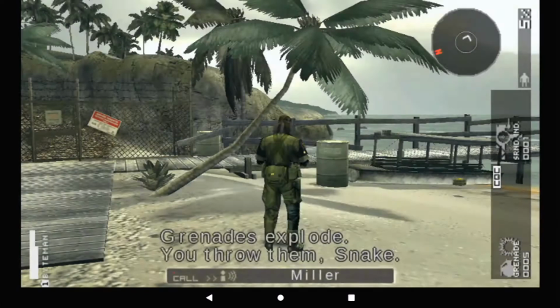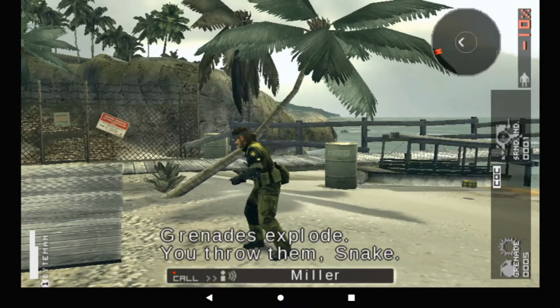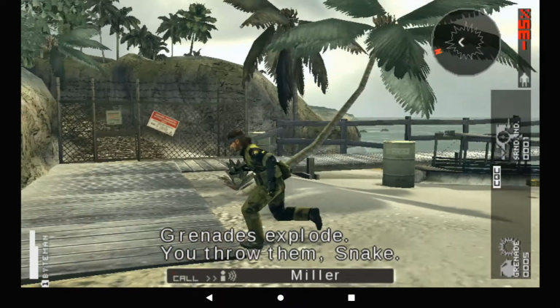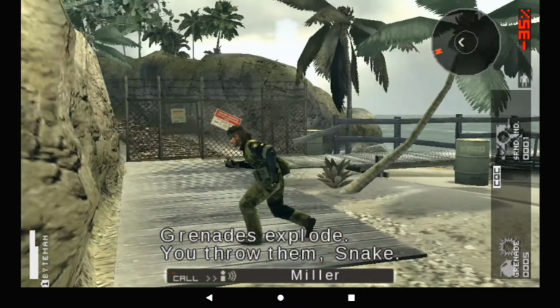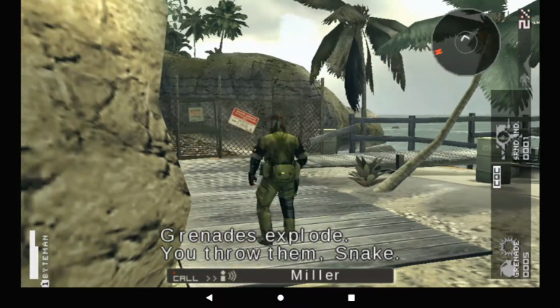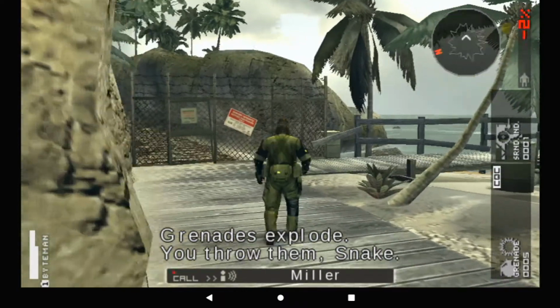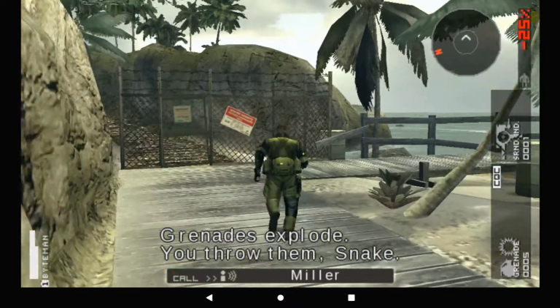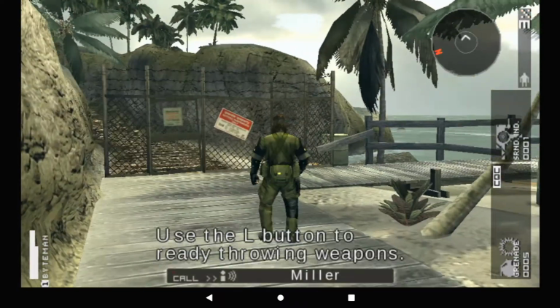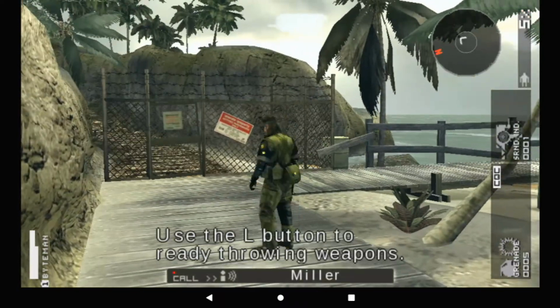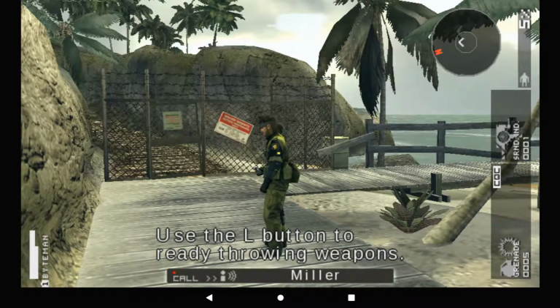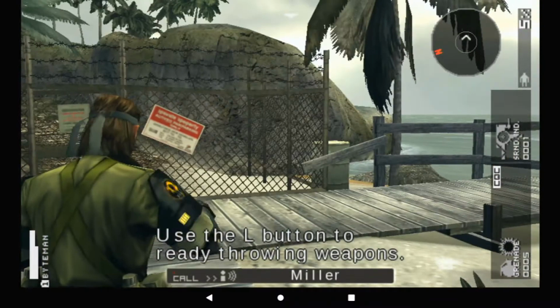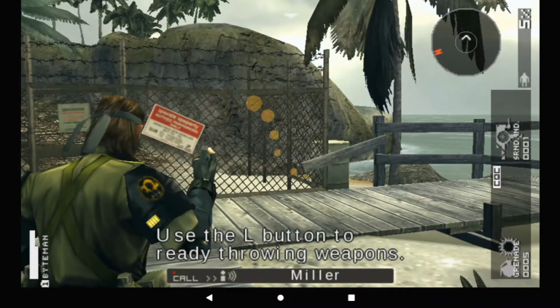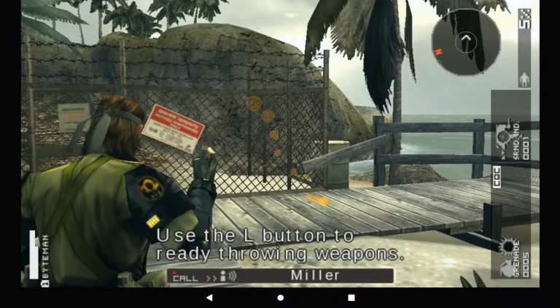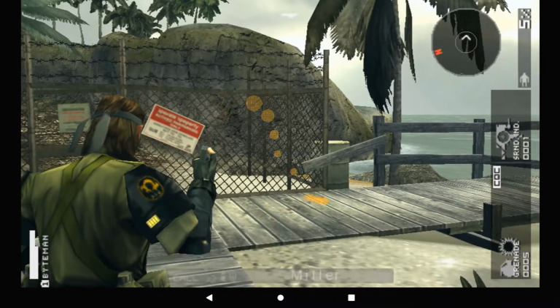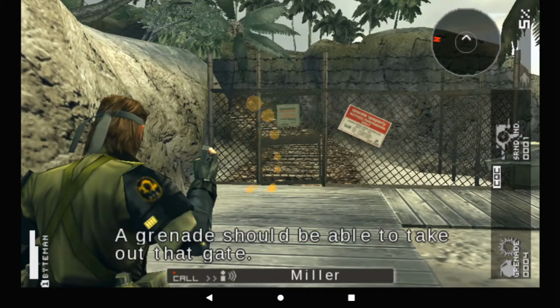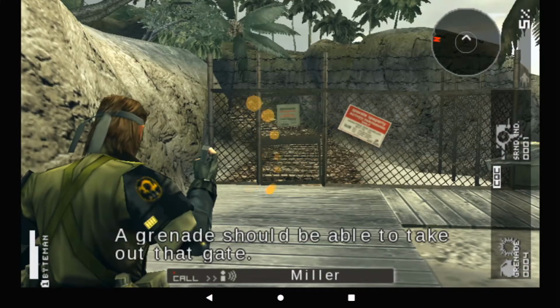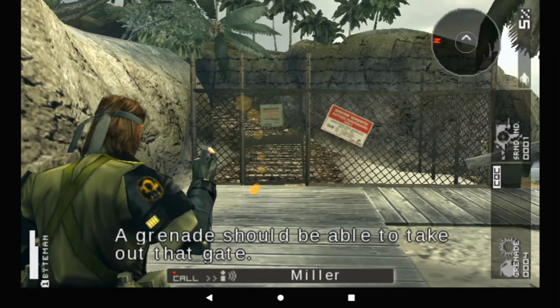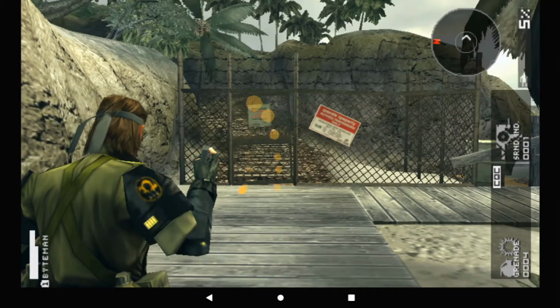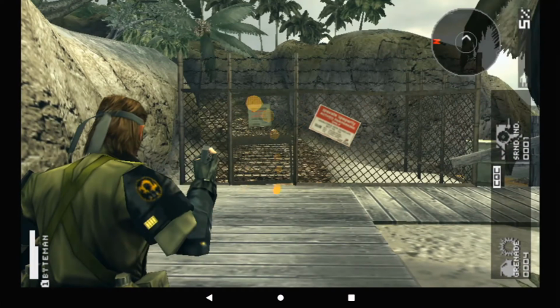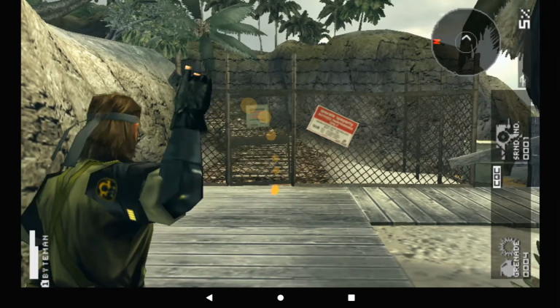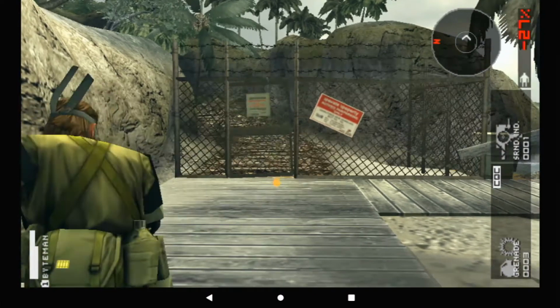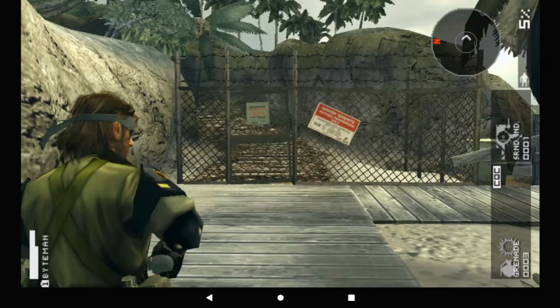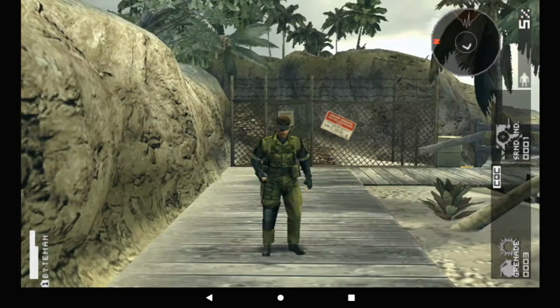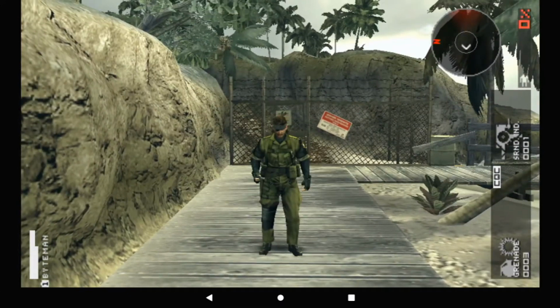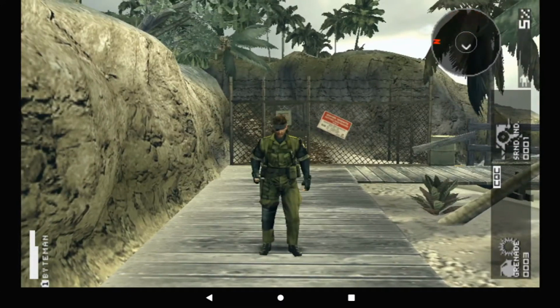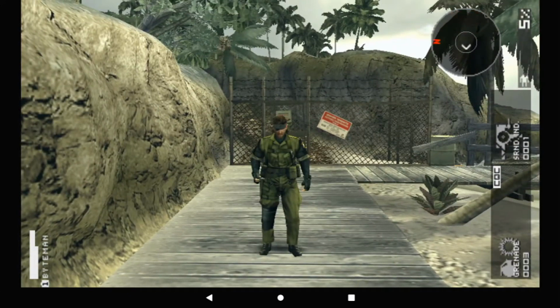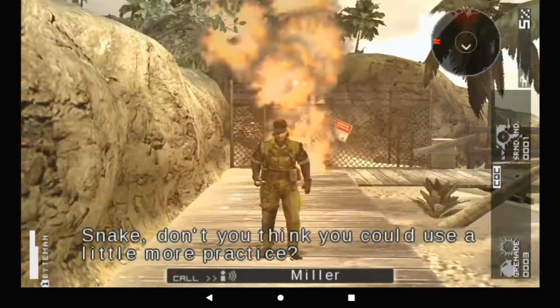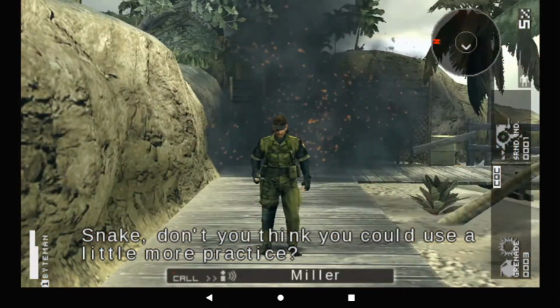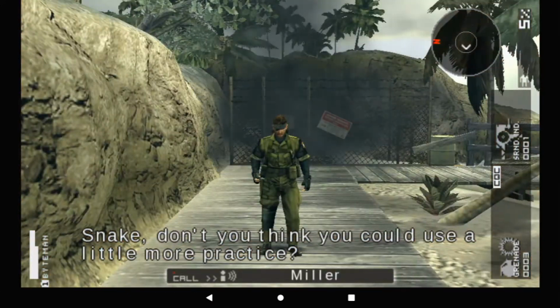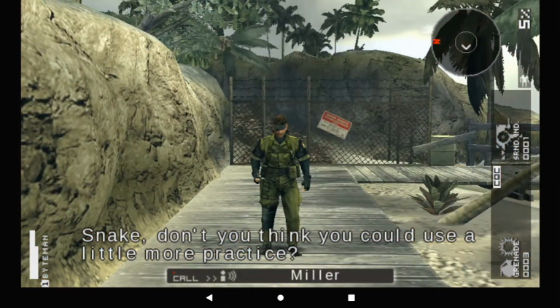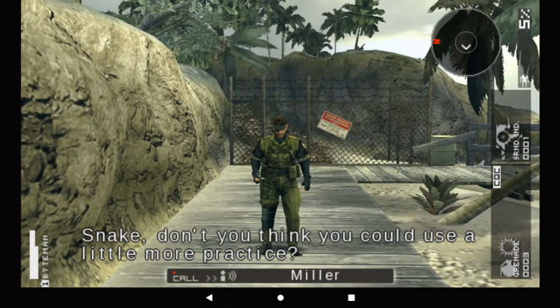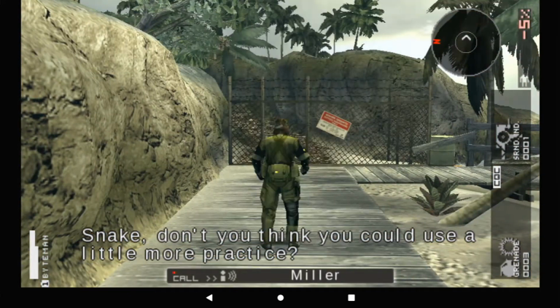Grenades explode when you throw them, Snake. Use the L button to ready throwing weapons. We'll be able to take out that gate.